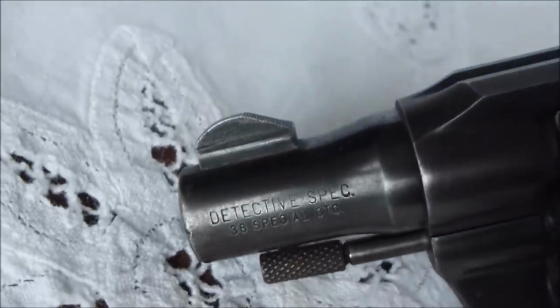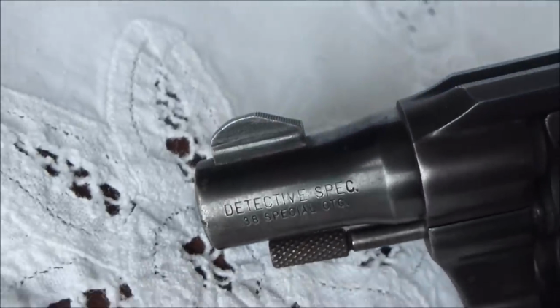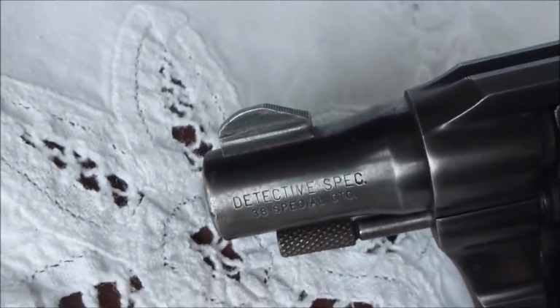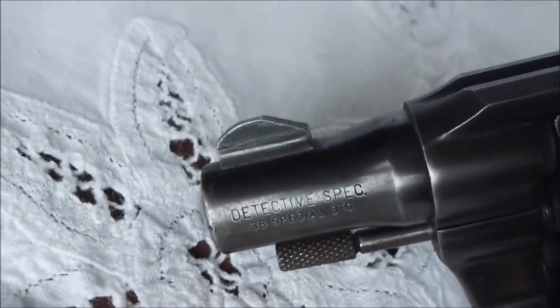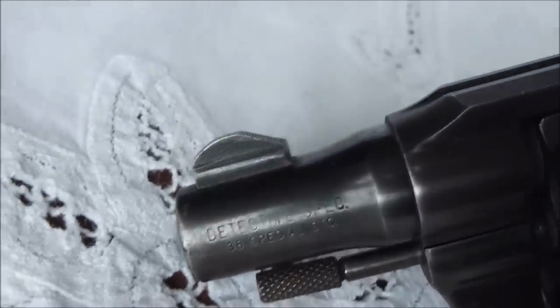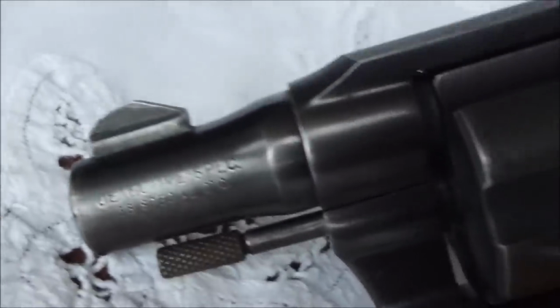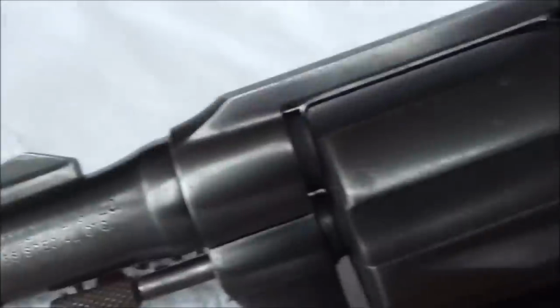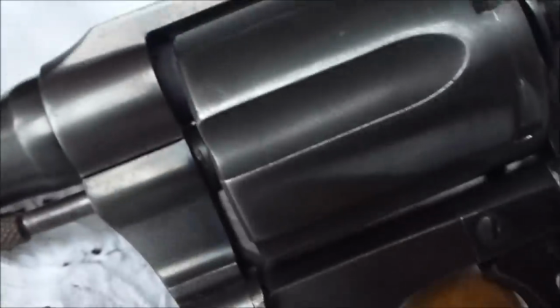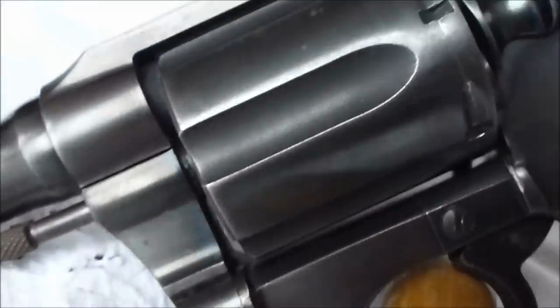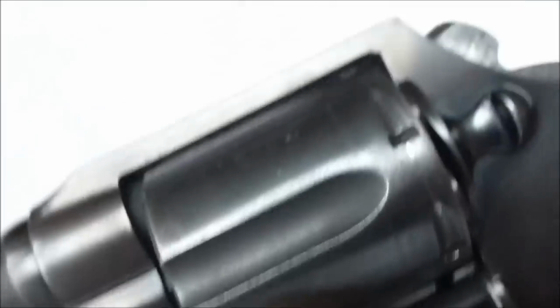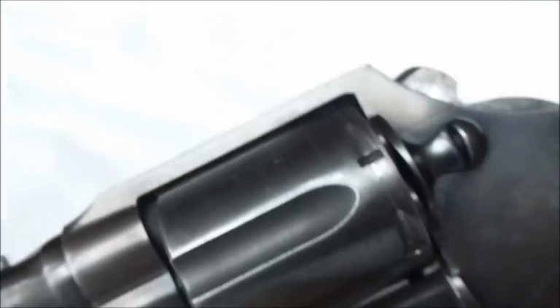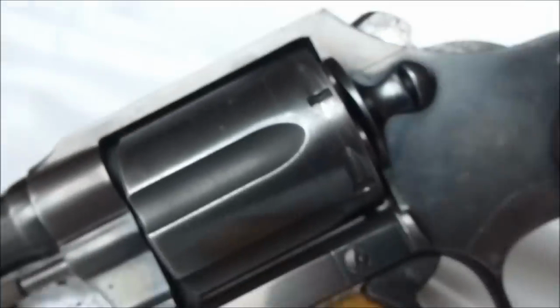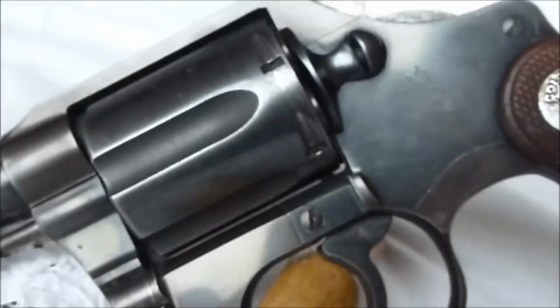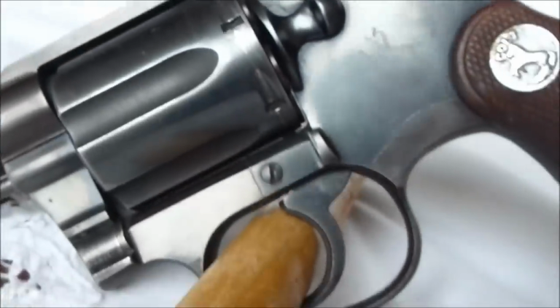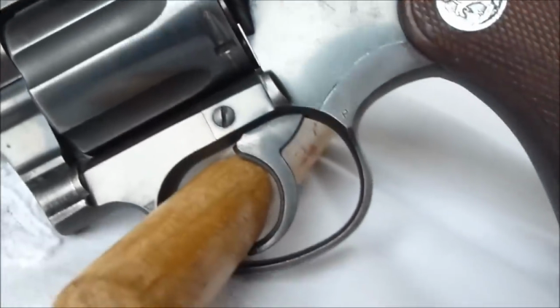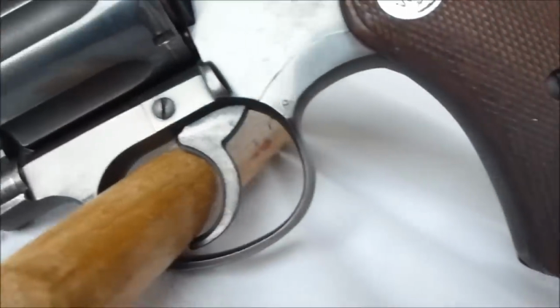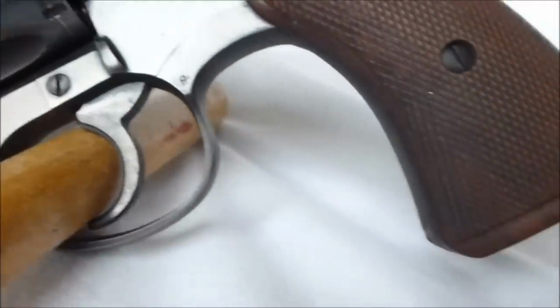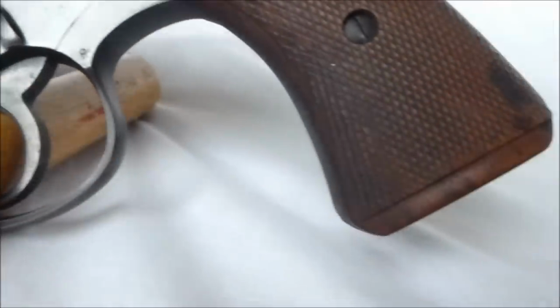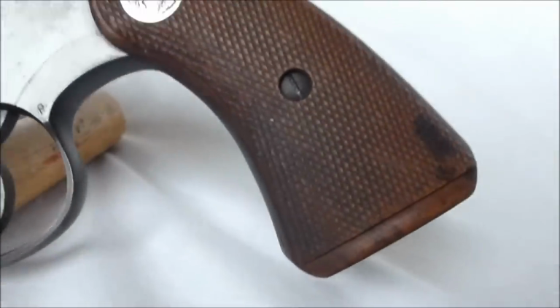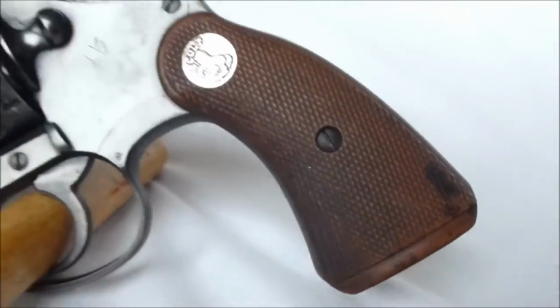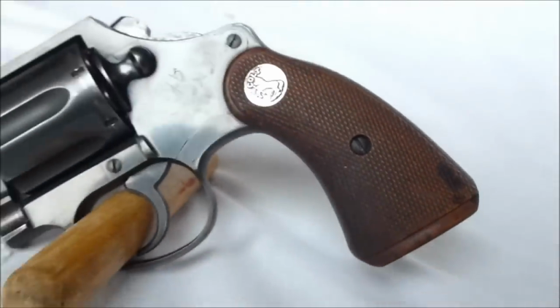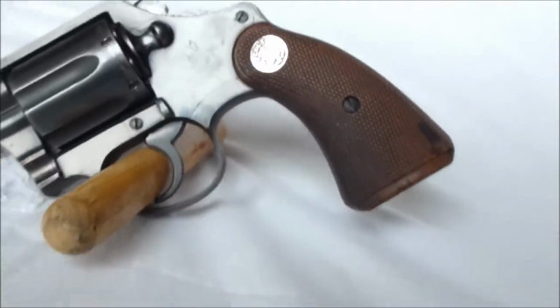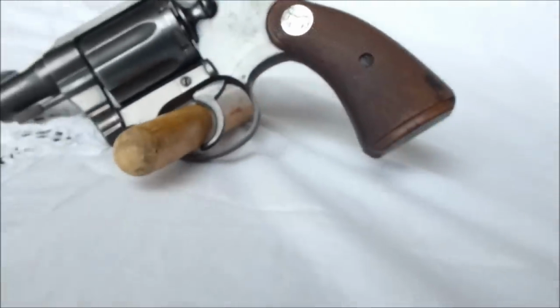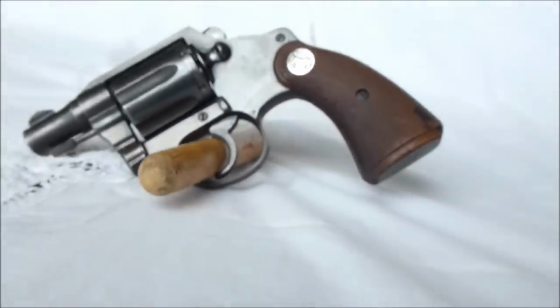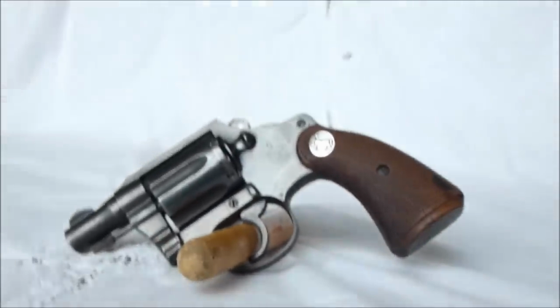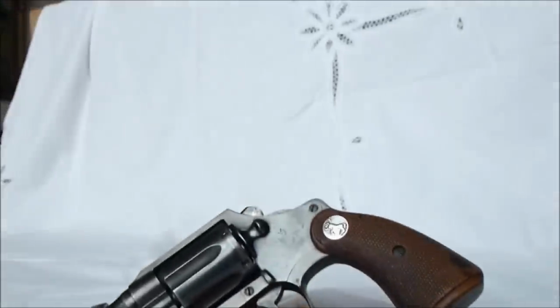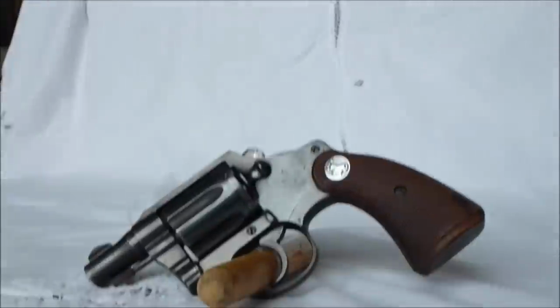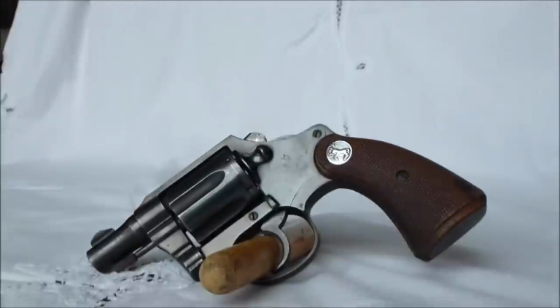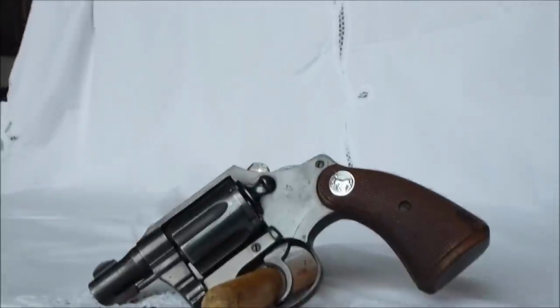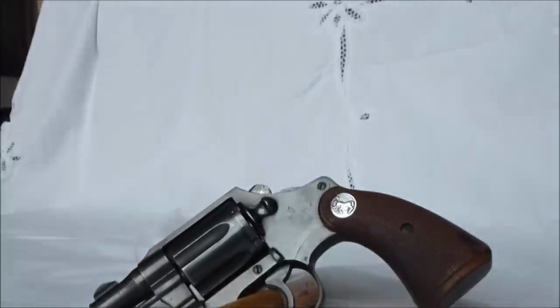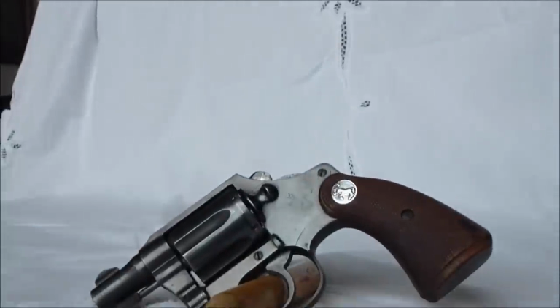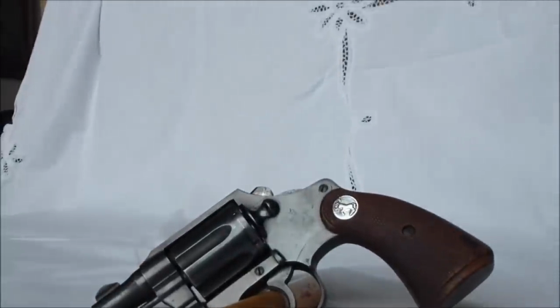As you can see, it has a bobbed hammer, which they would do so it wouldn't get caught on anything when you held it in your pocket or in your holster.